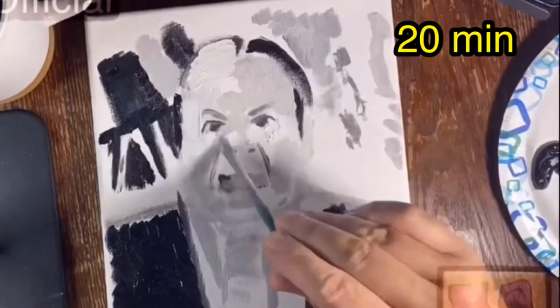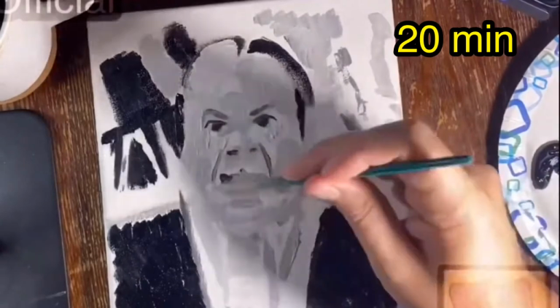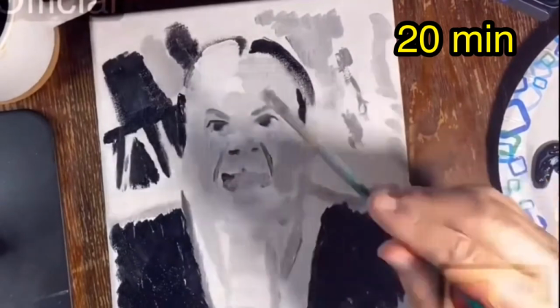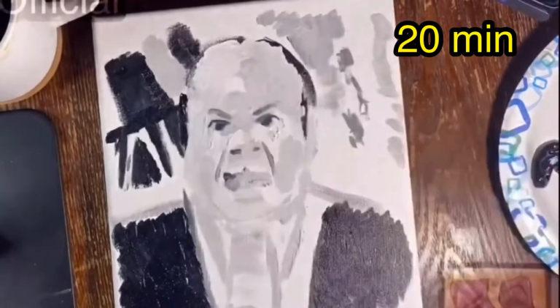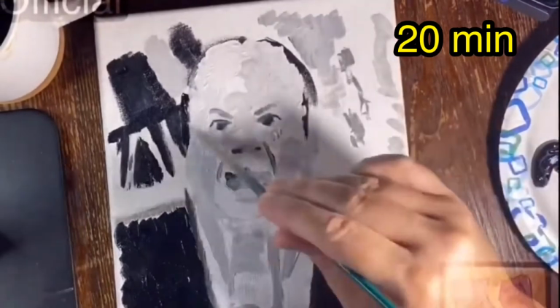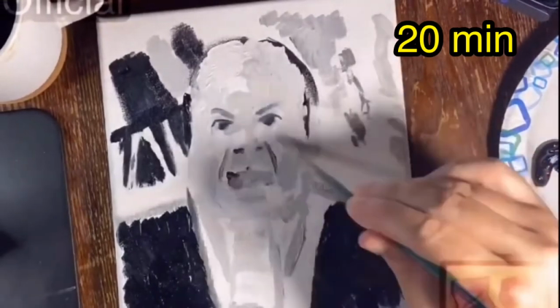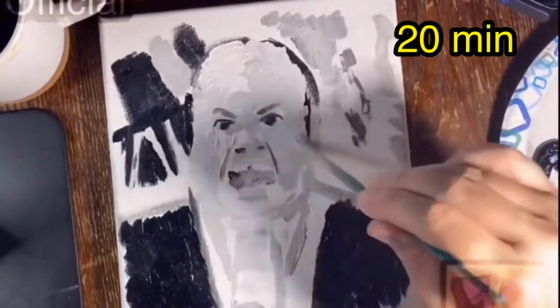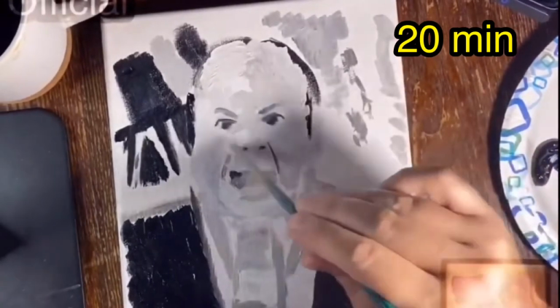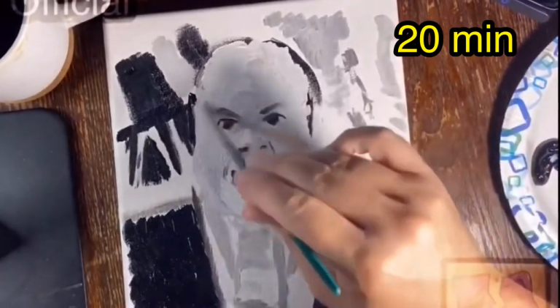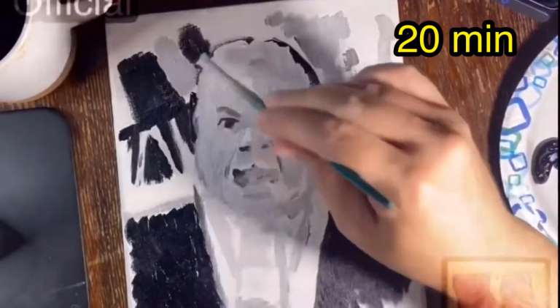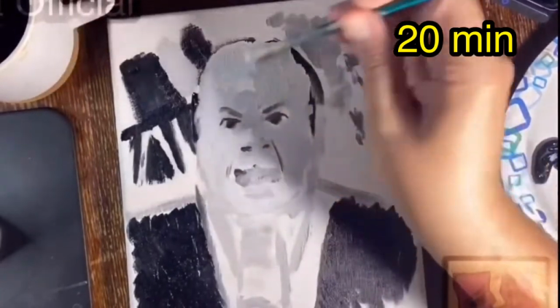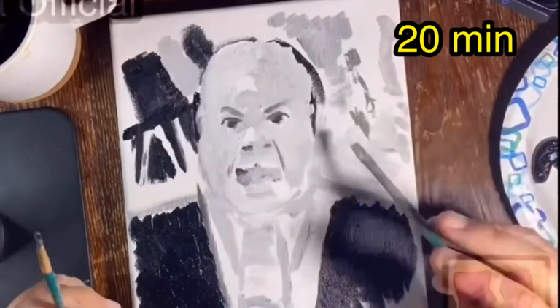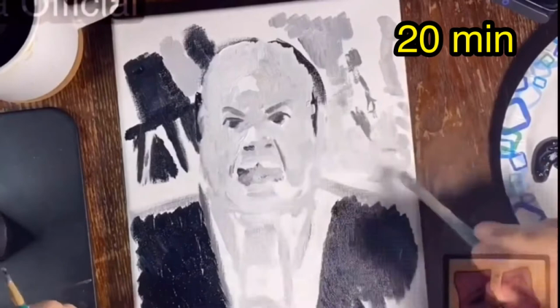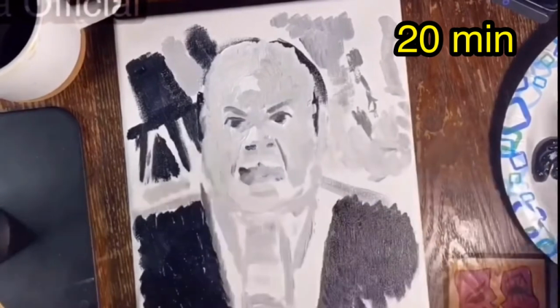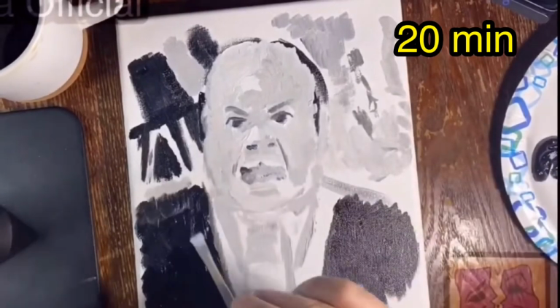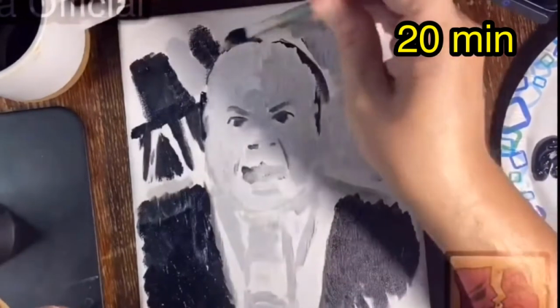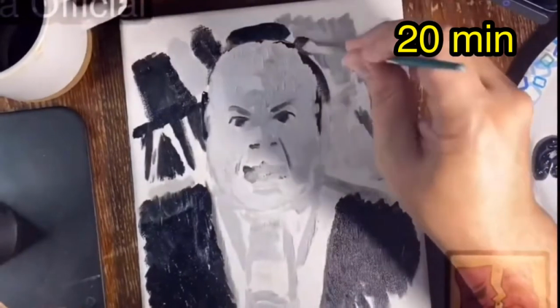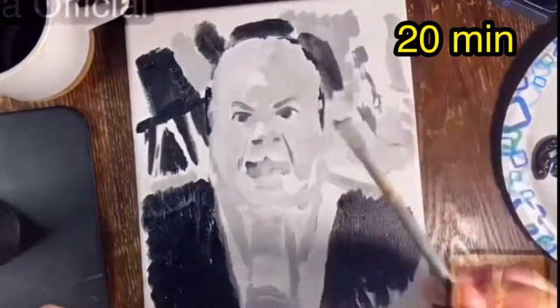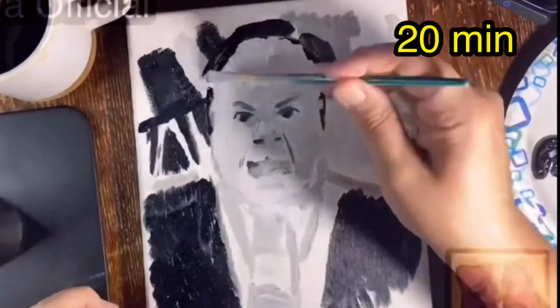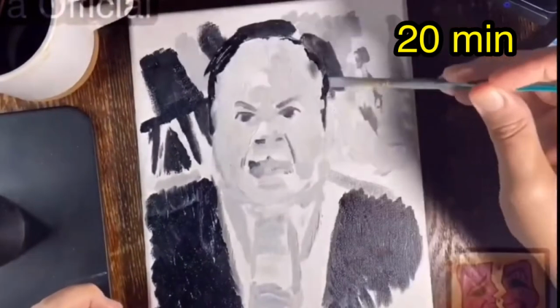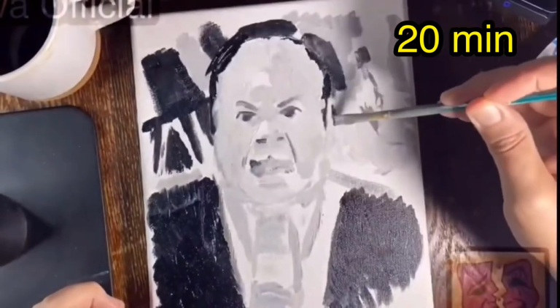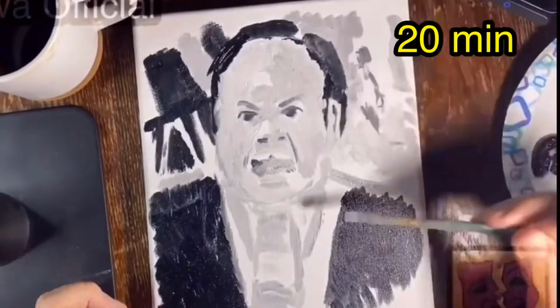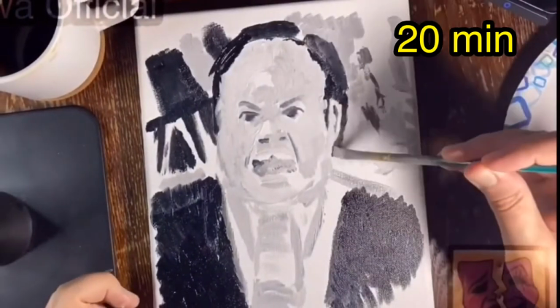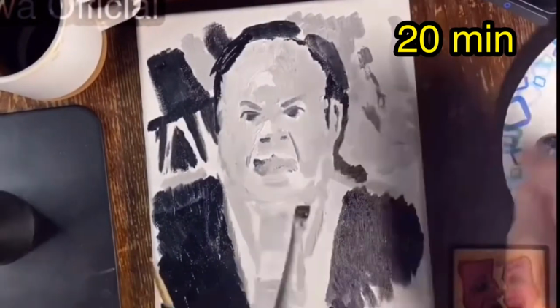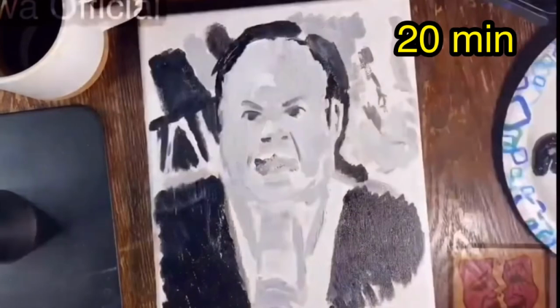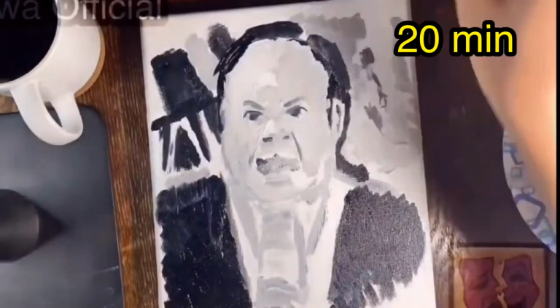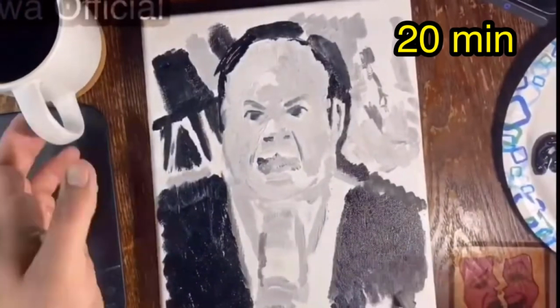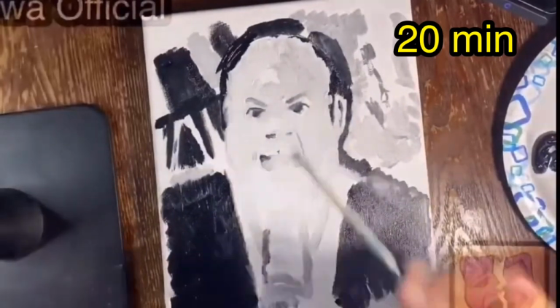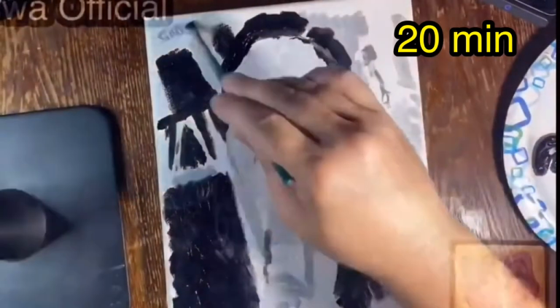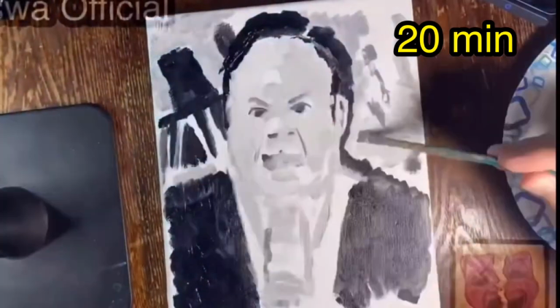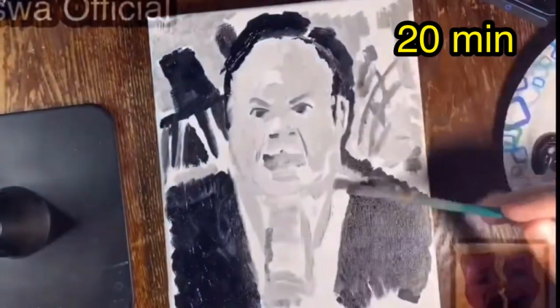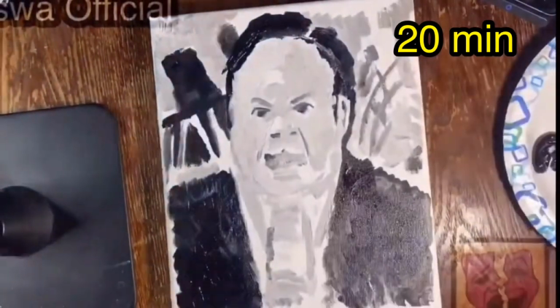If you've been paying attention to my channel you know that I've been doing one hour speed paintings in the morning. A lot of them look pretty bad, but they're not that bad for one hour in my opinion. The idea is to build a routine and to practice, practice, practice — get better.